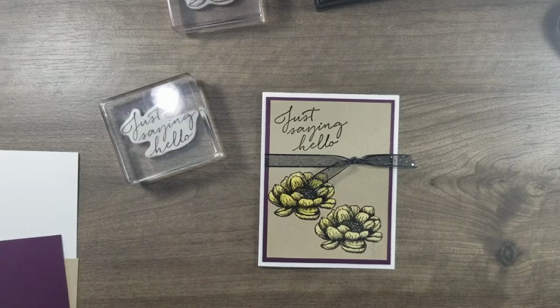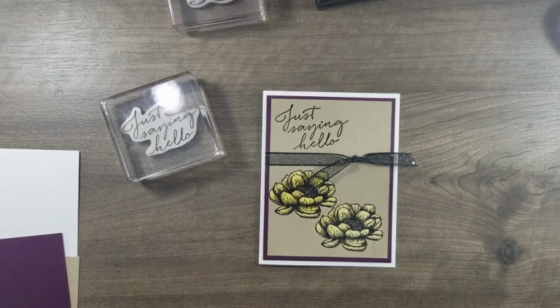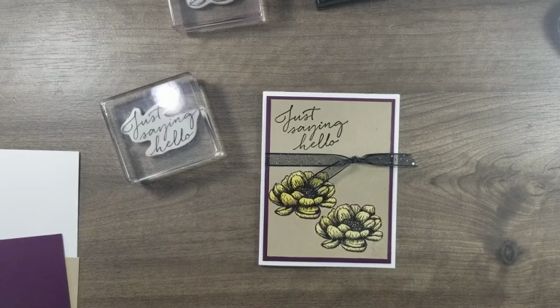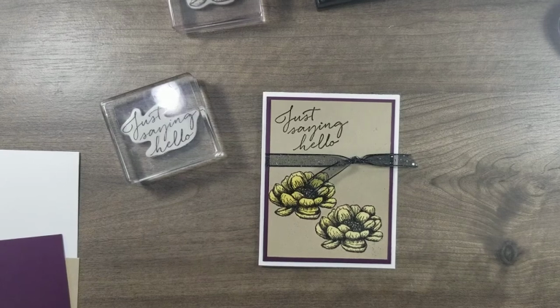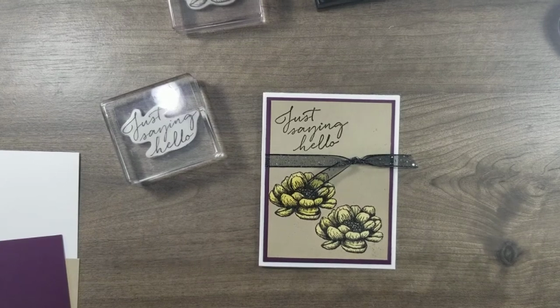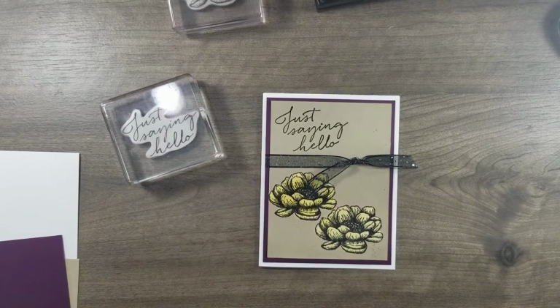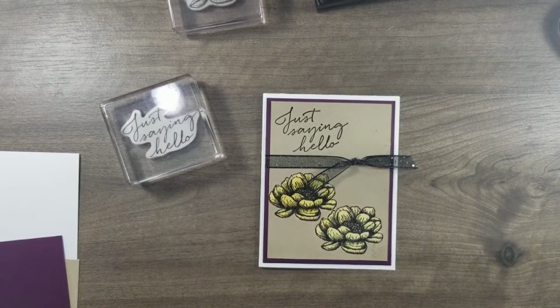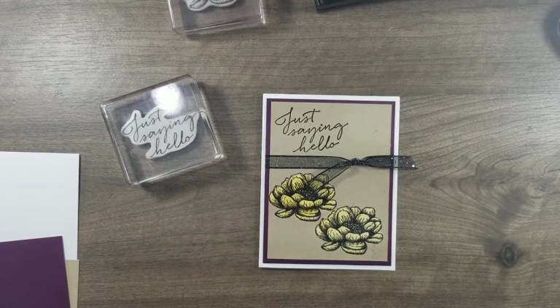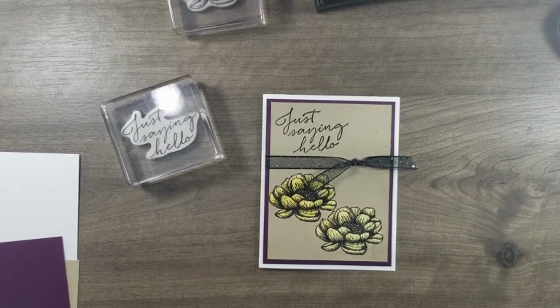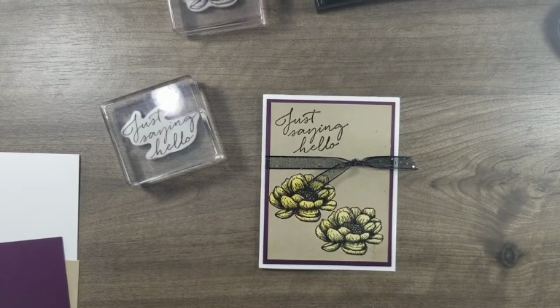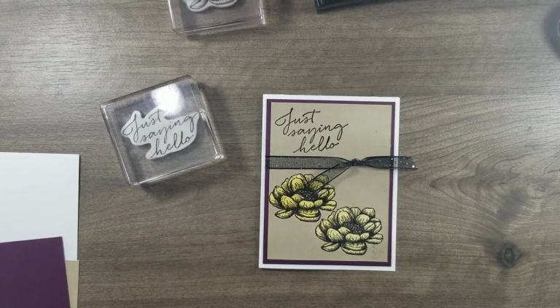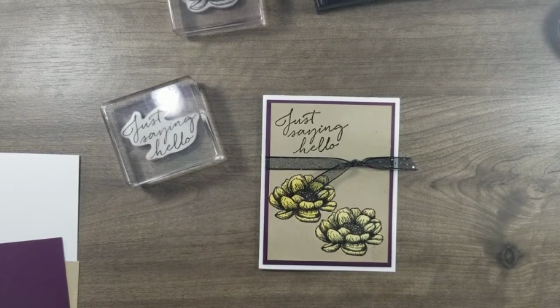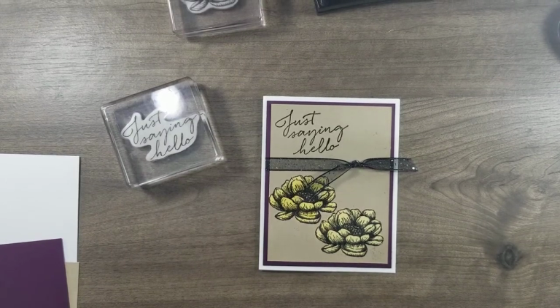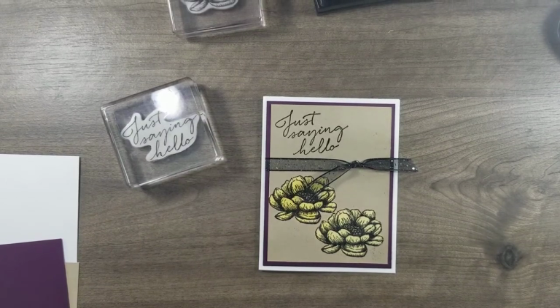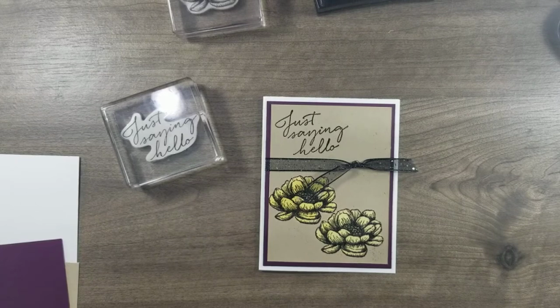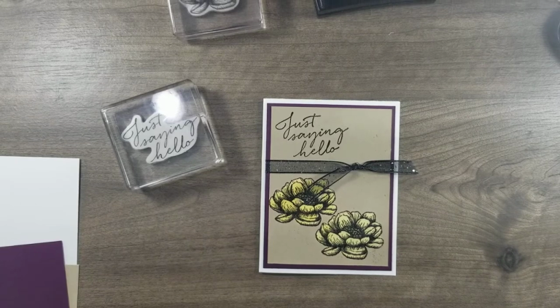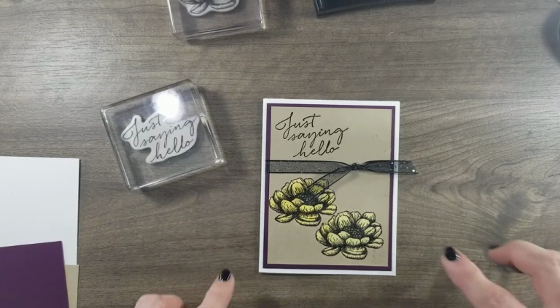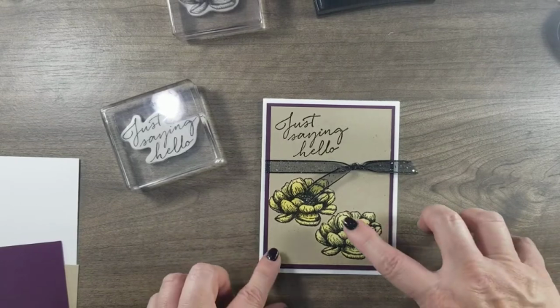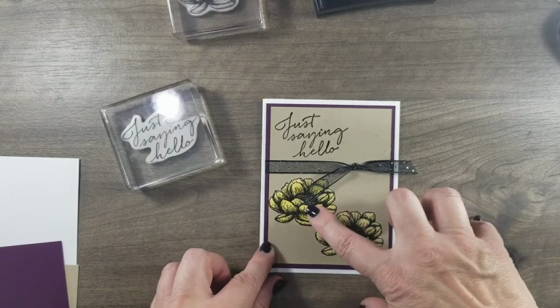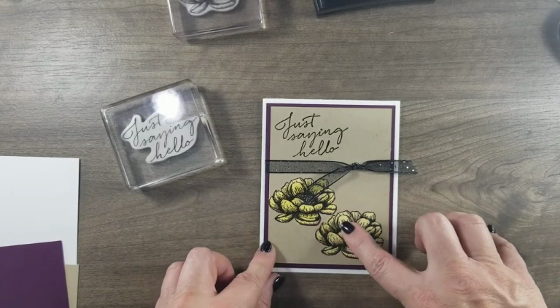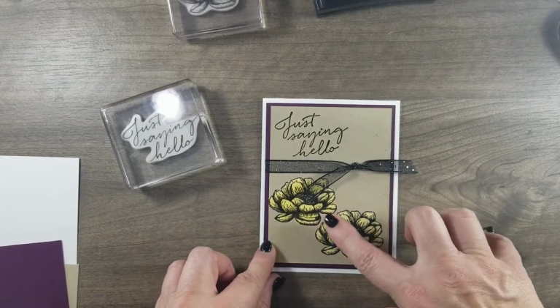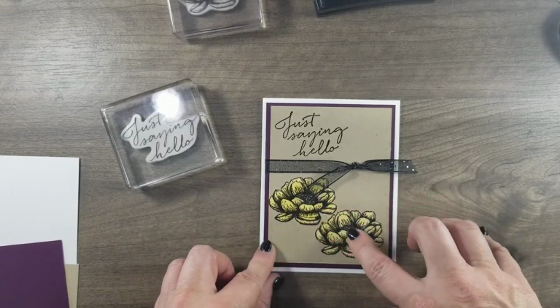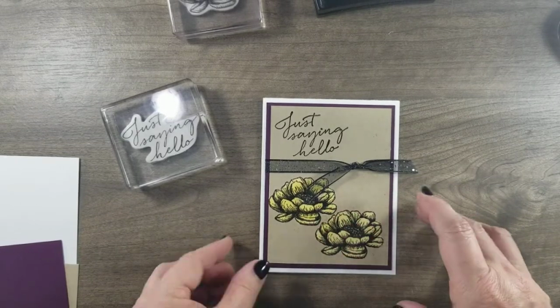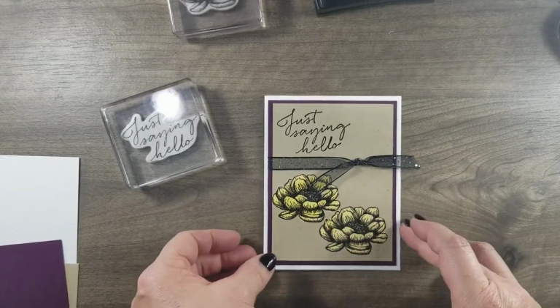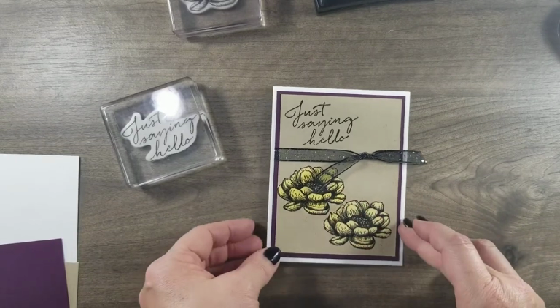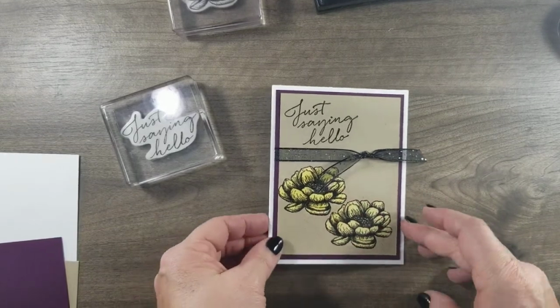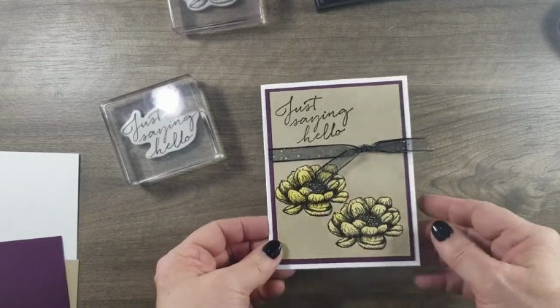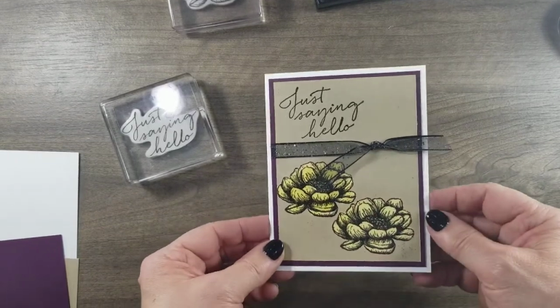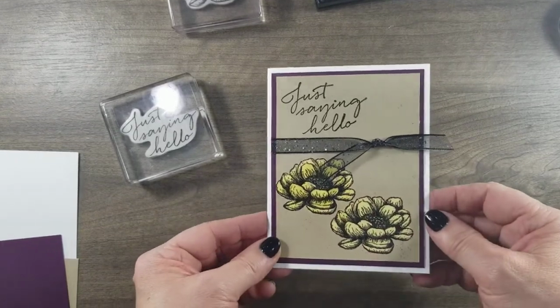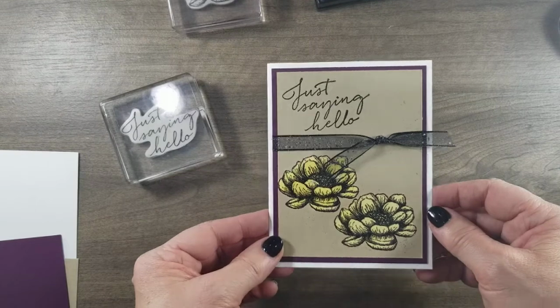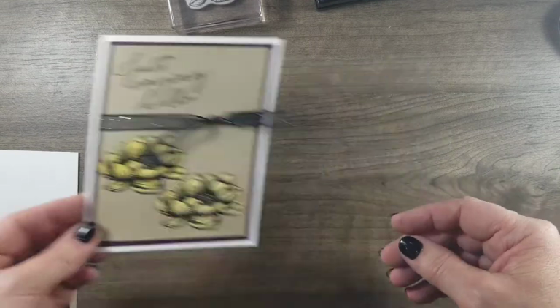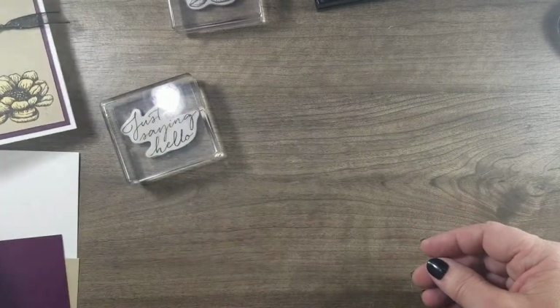Hi everyone and welcome to my technique. This month we are going to be doing bleaching. You can see how I bleached here and I will show you some fun ways to bleach.